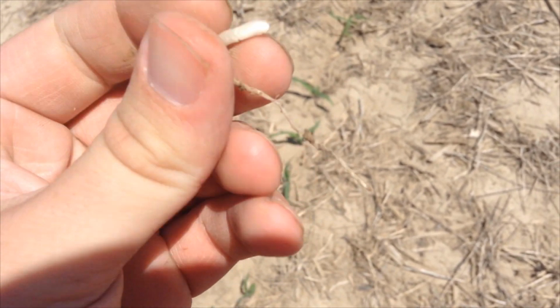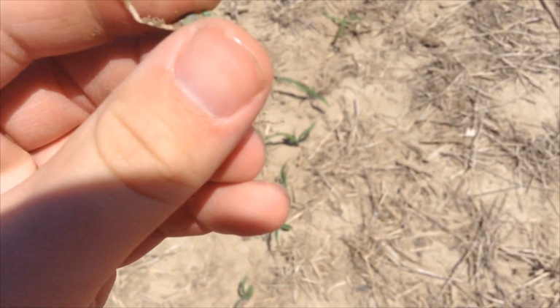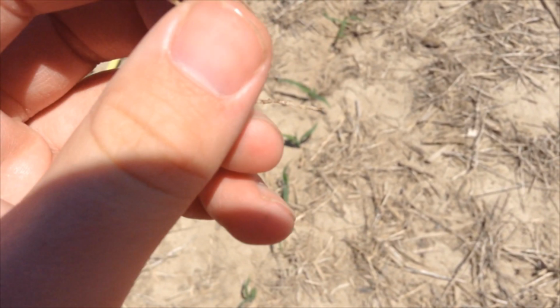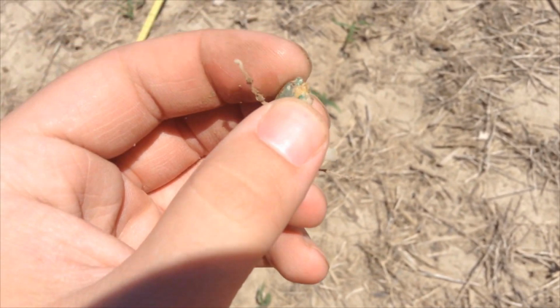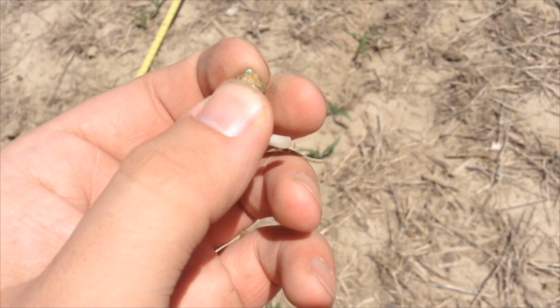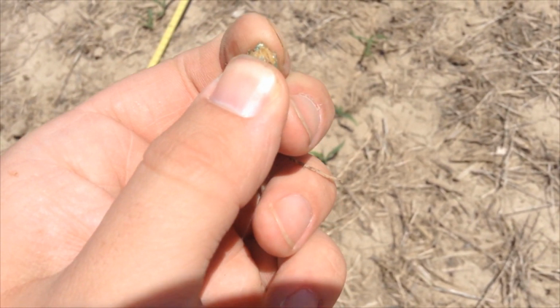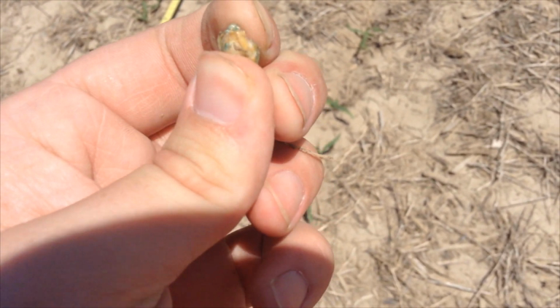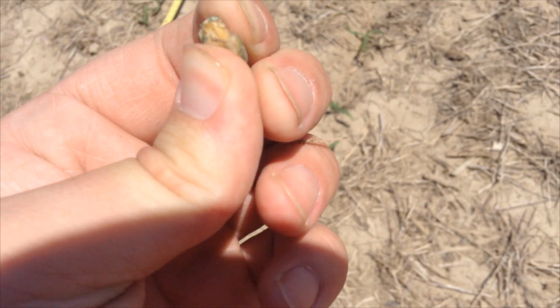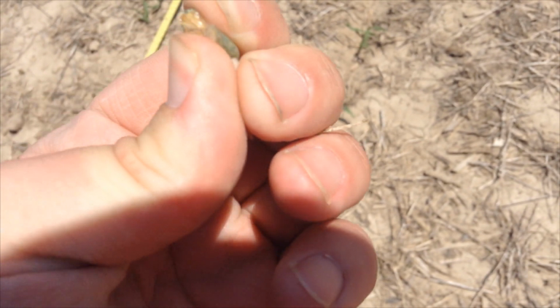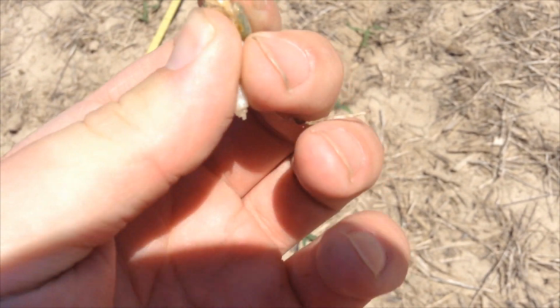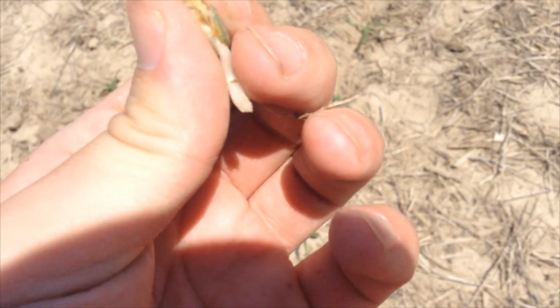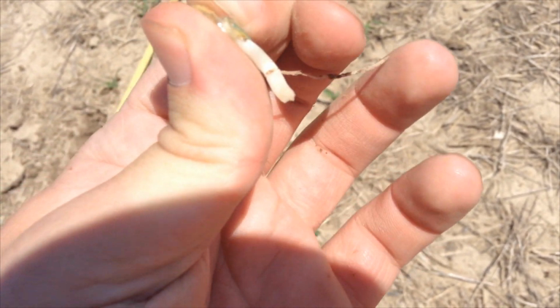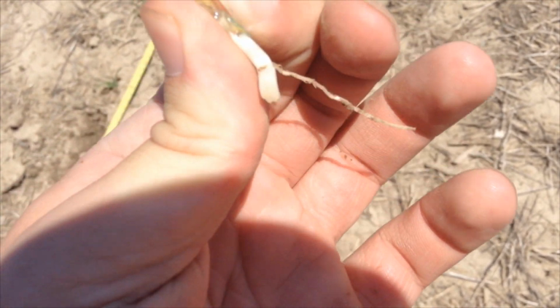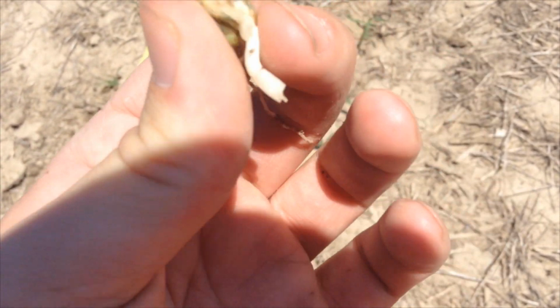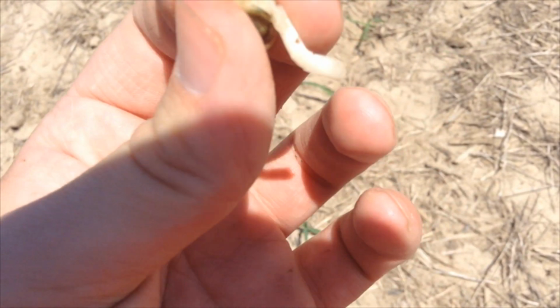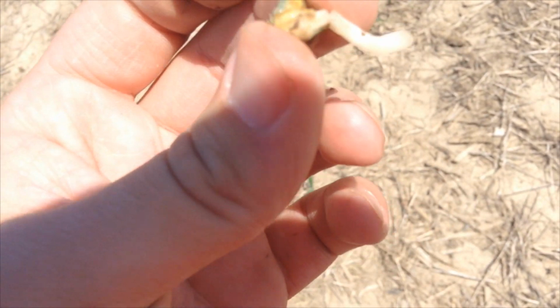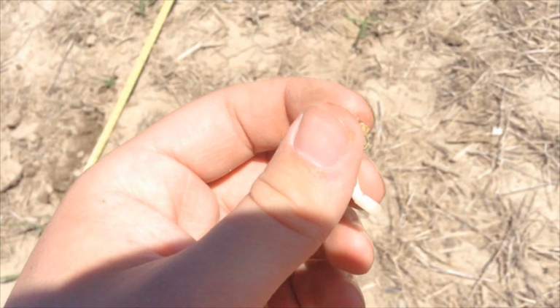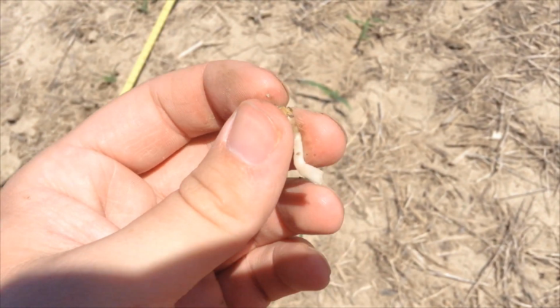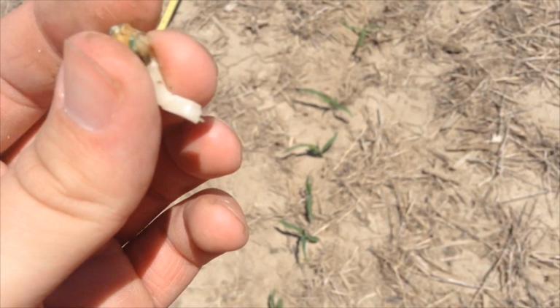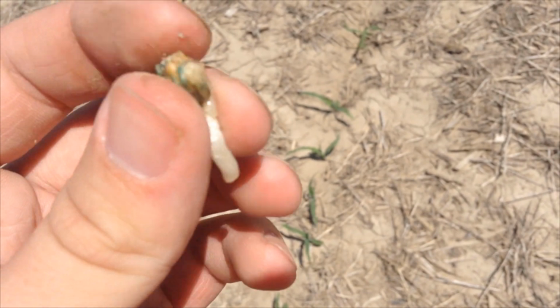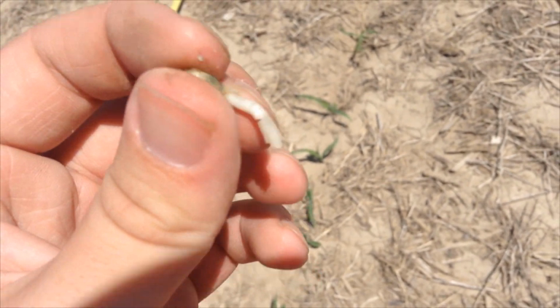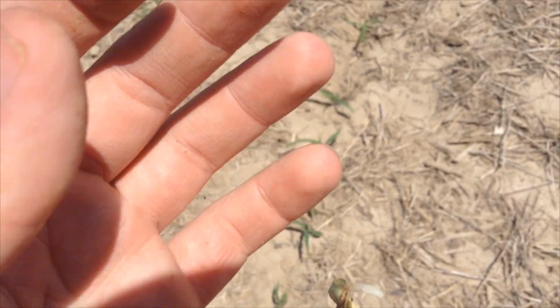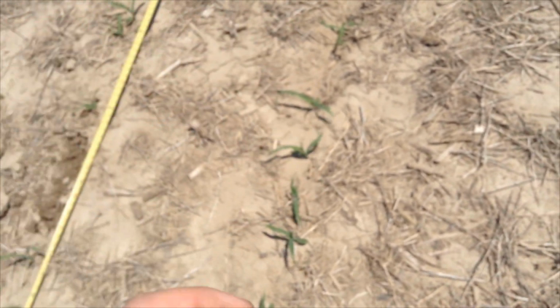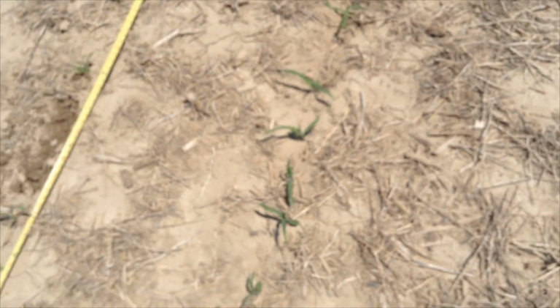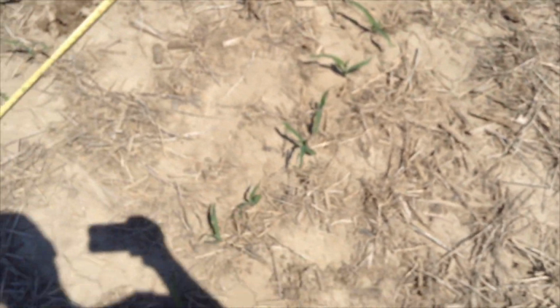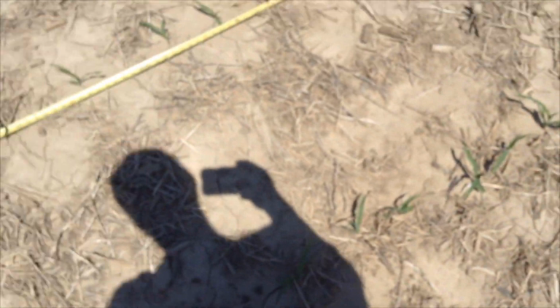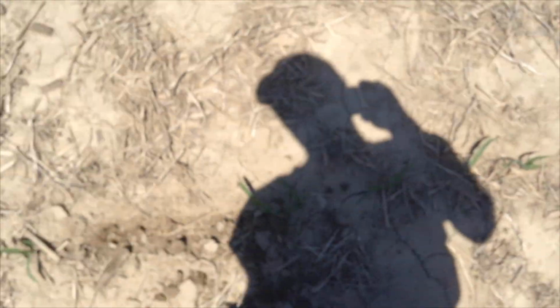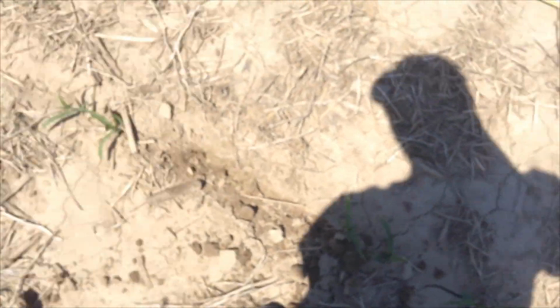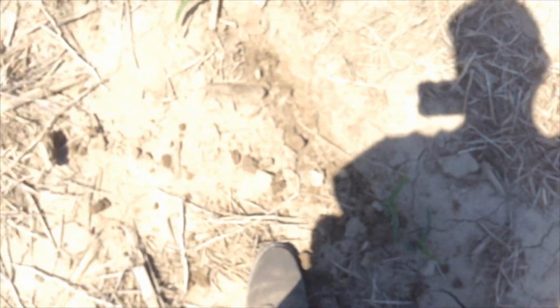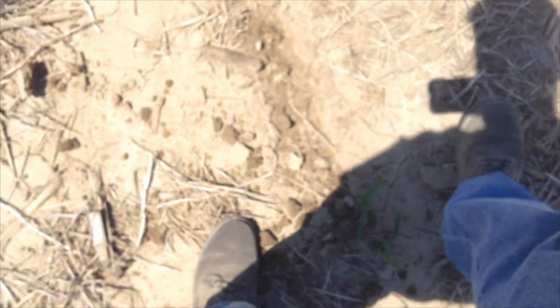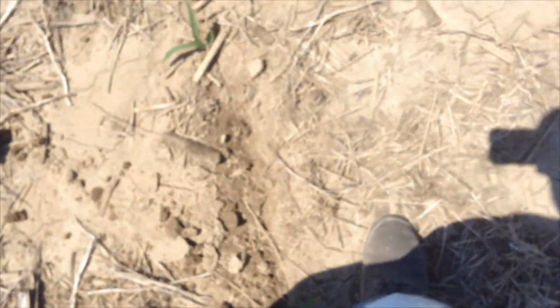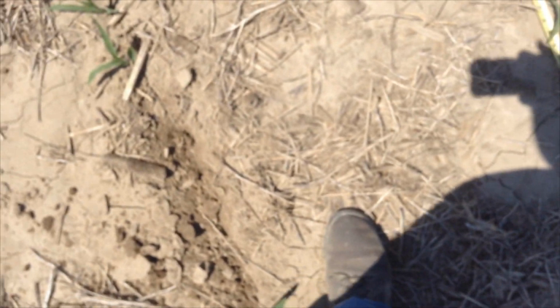The seed itself is fine, and if you squeeze it, it'll squeeze out some water, meaning that it took in water and it was supposed to grow healthy. But unfortunately, there's some nasty crusting in this field.